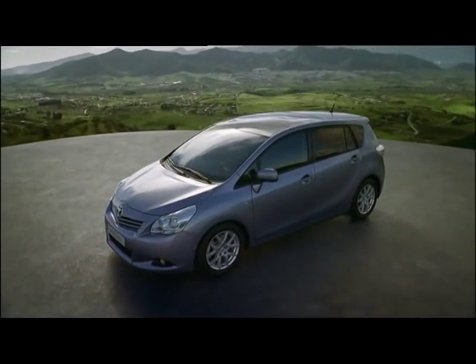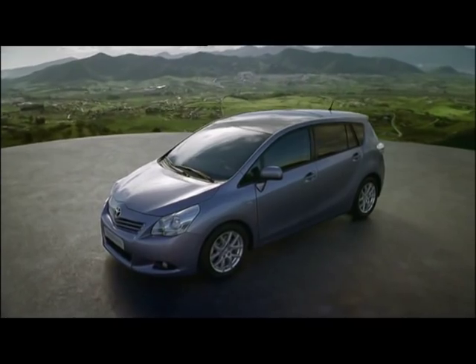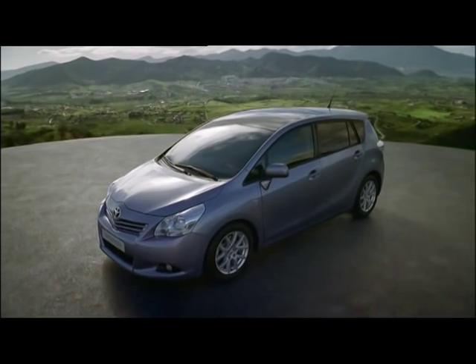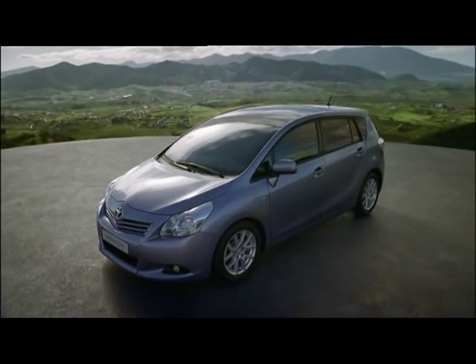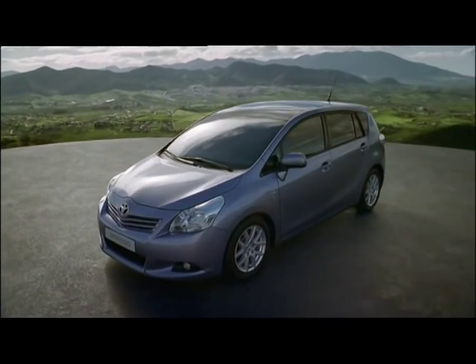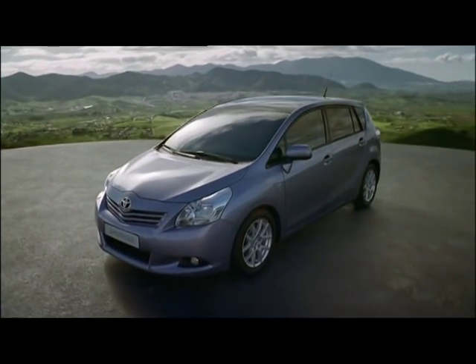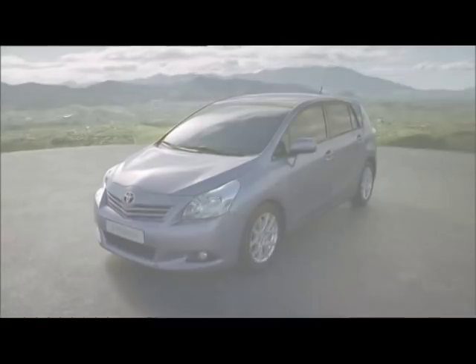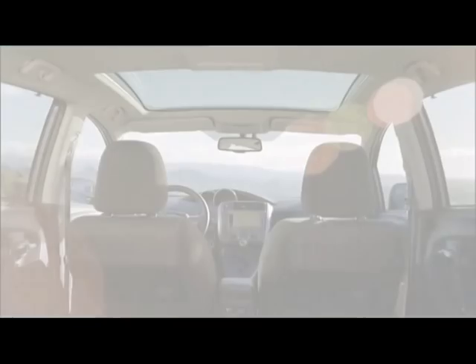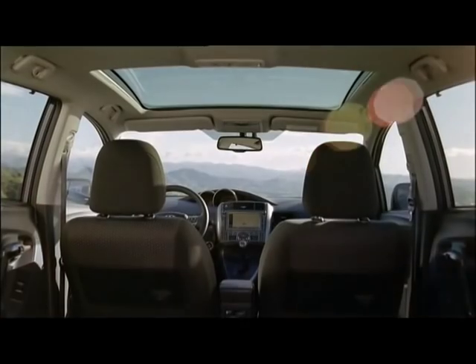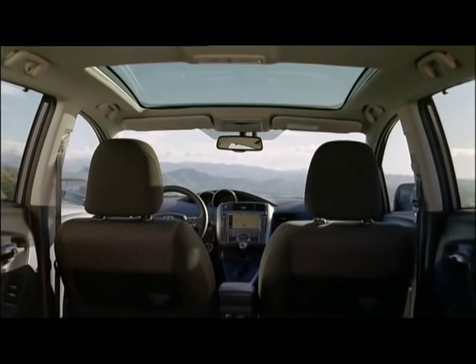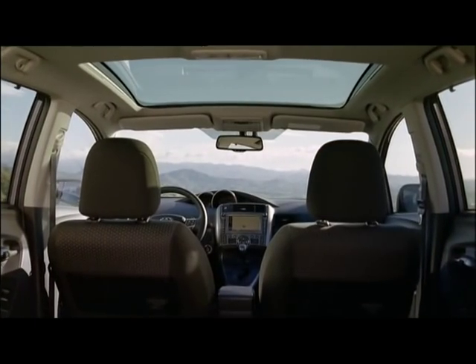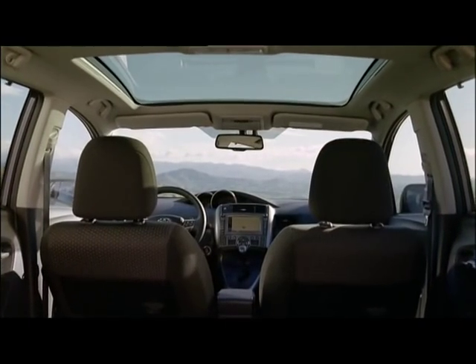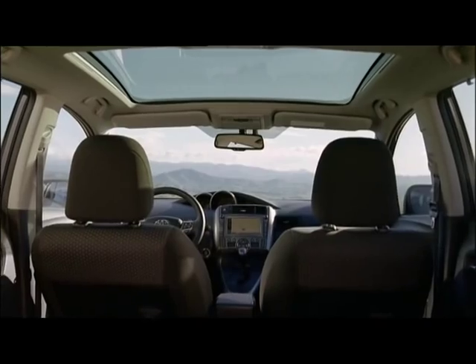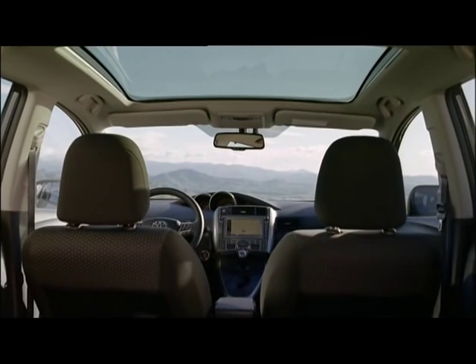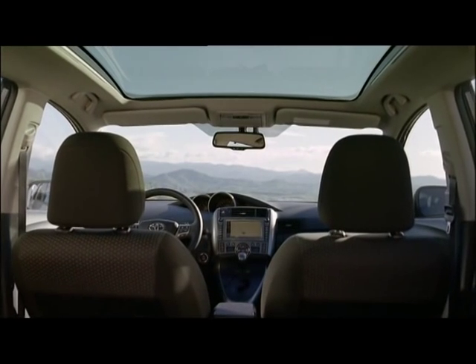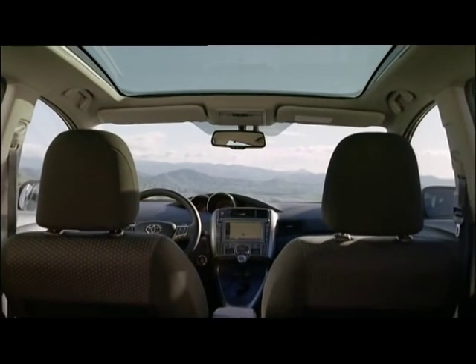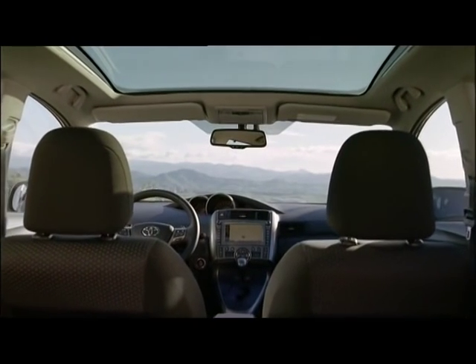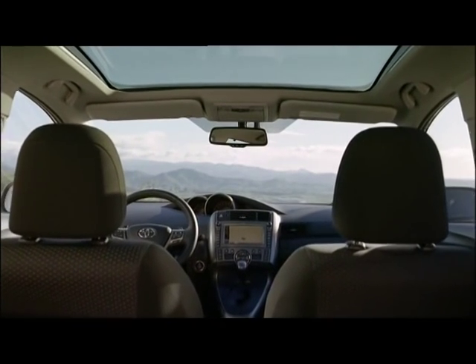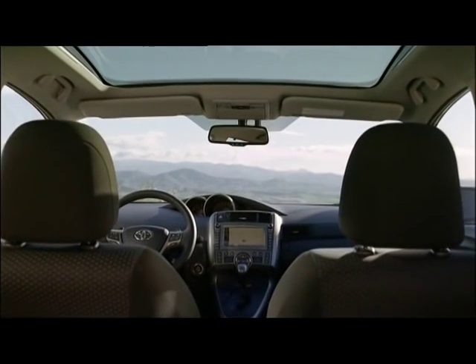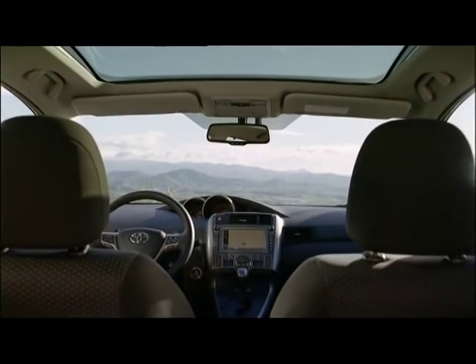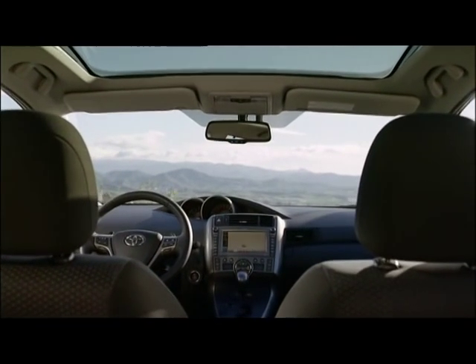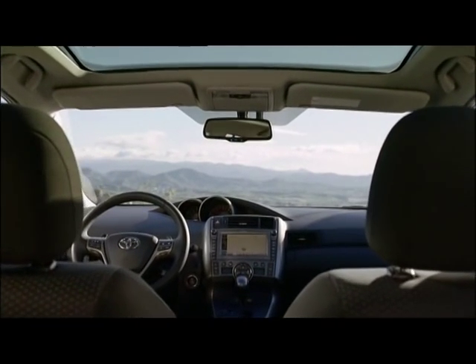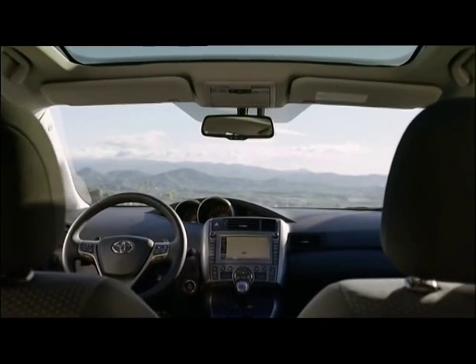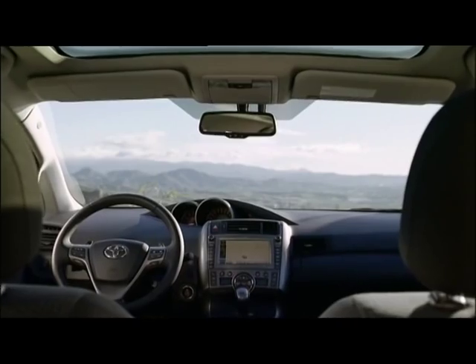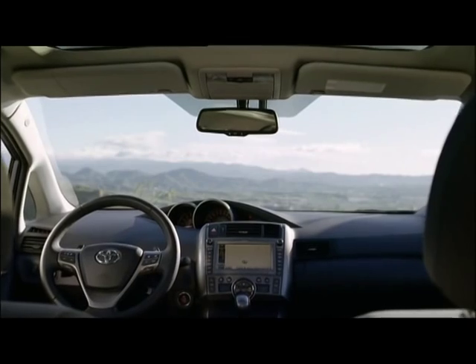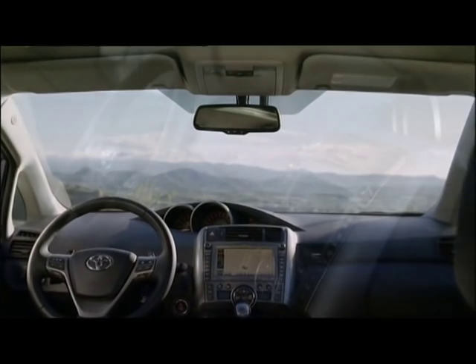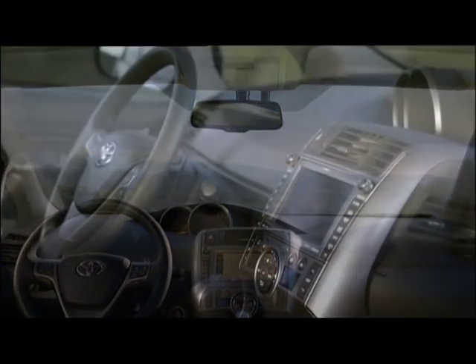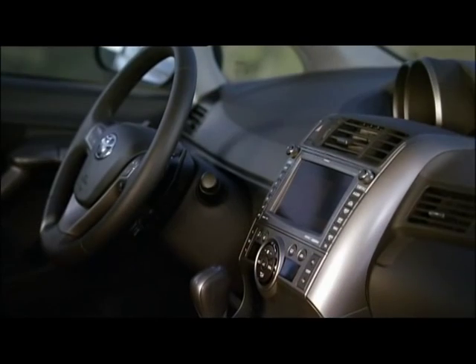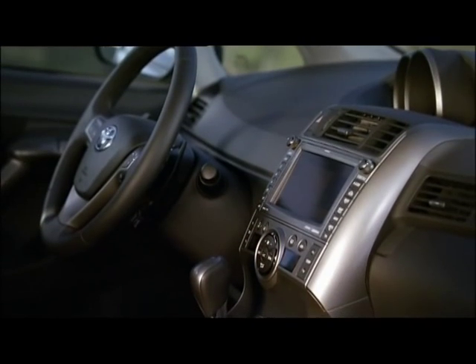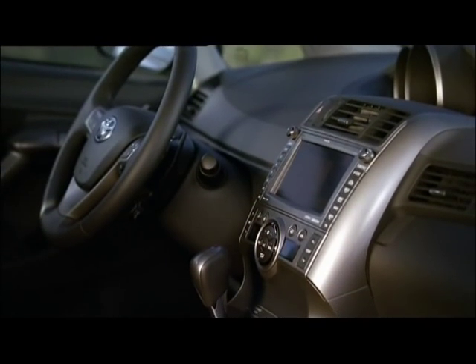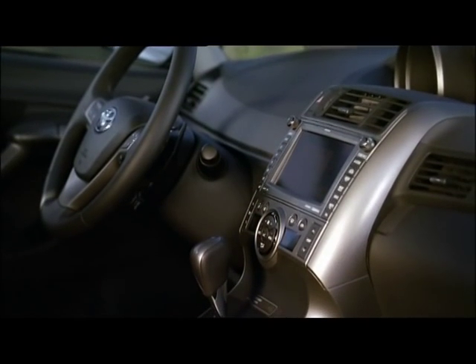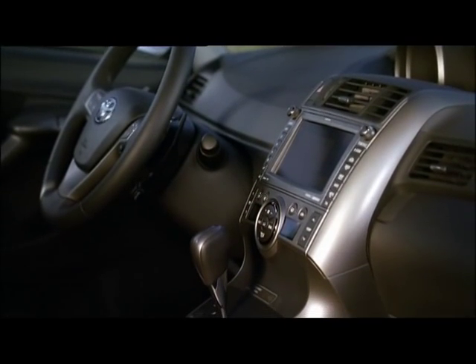Dynamics and comfort are combined in the Verso in the dynamic lounge concept. The lounge element can be witnessed in the quality and roominess of the interior. Its dynamic aspect is expressed in powerful design cues and excellent driving dynamics.